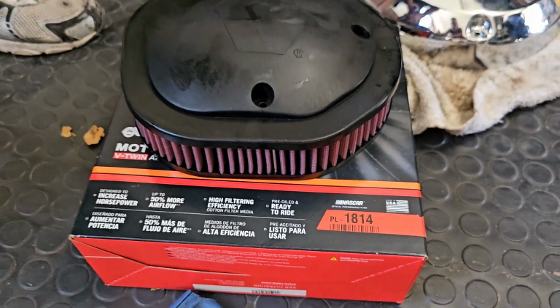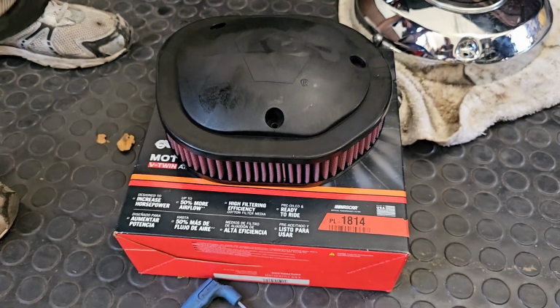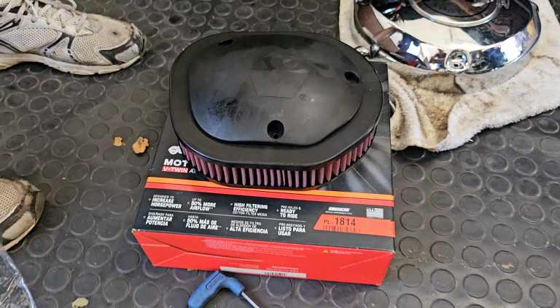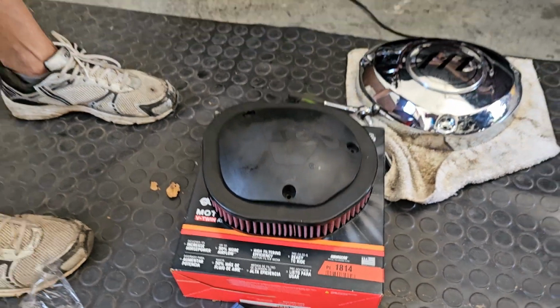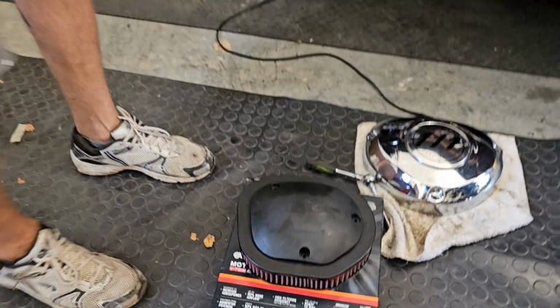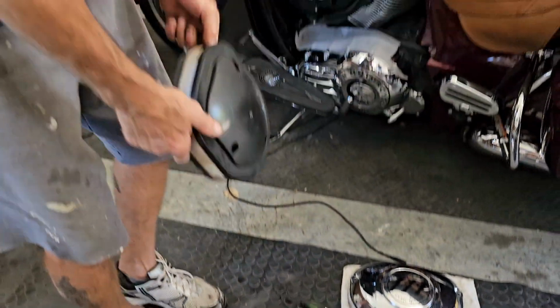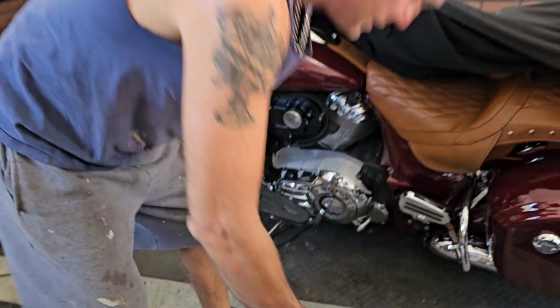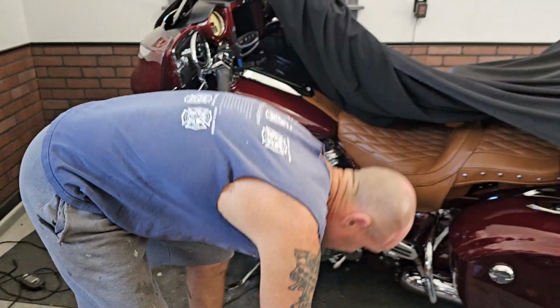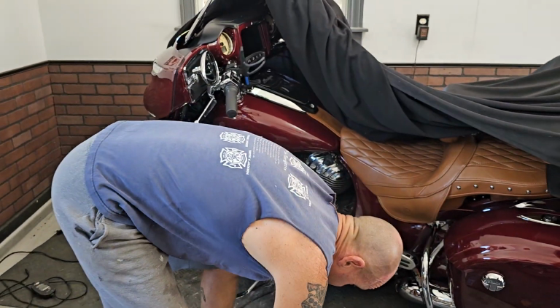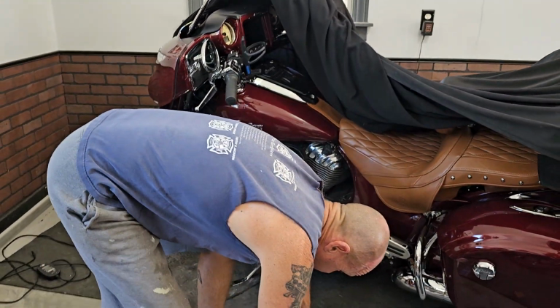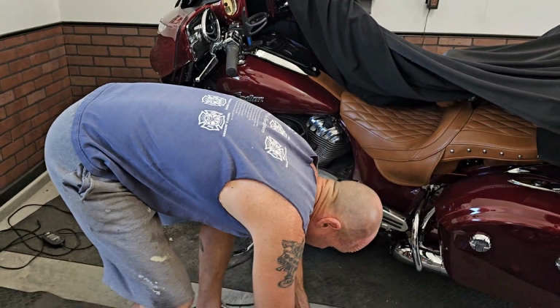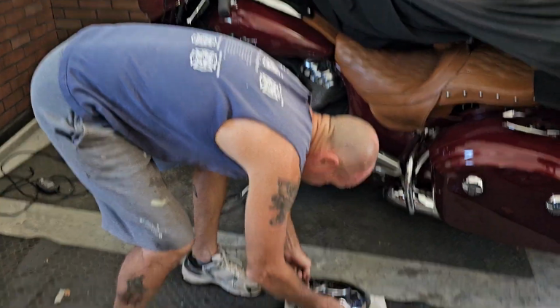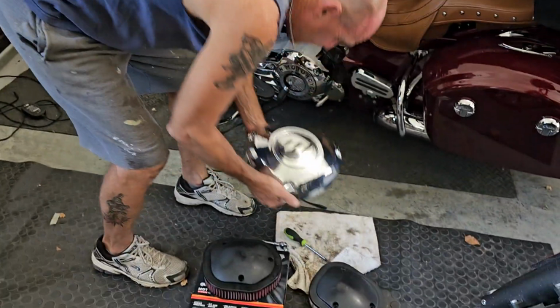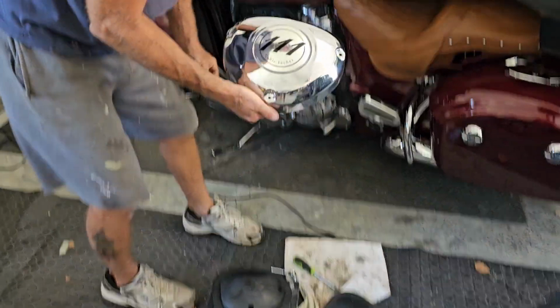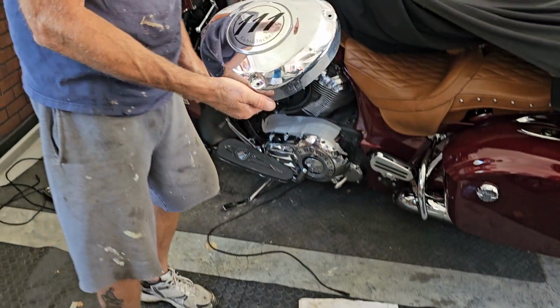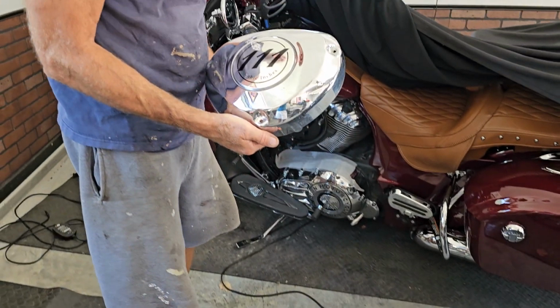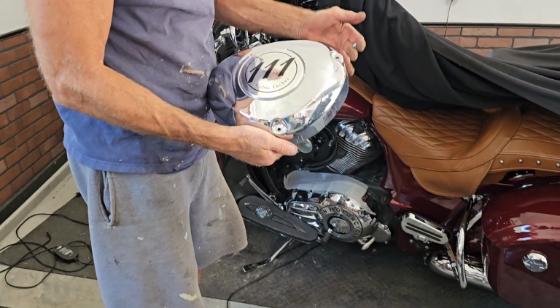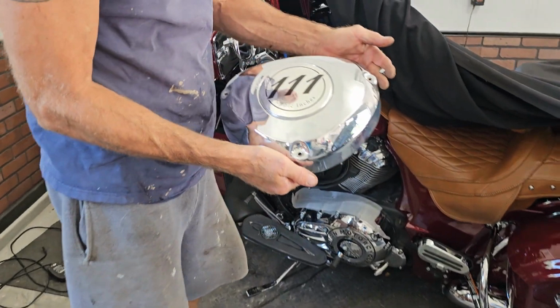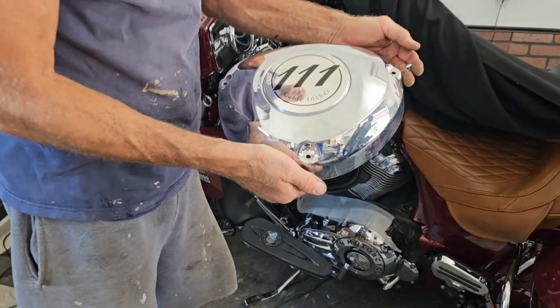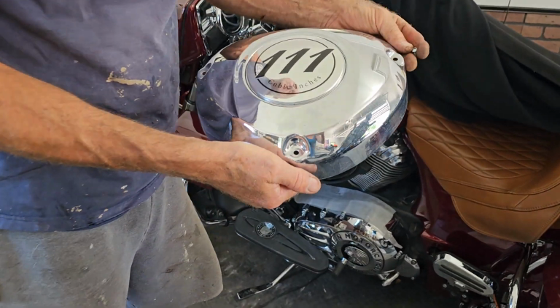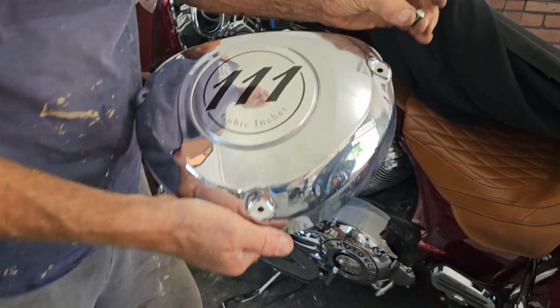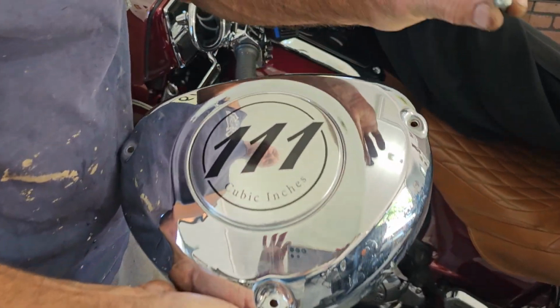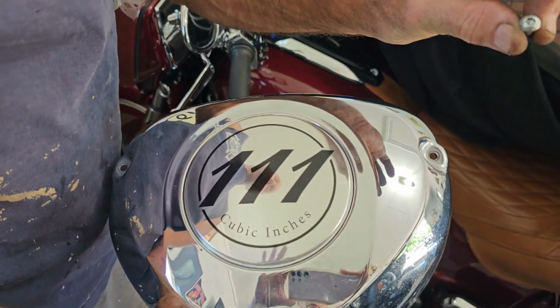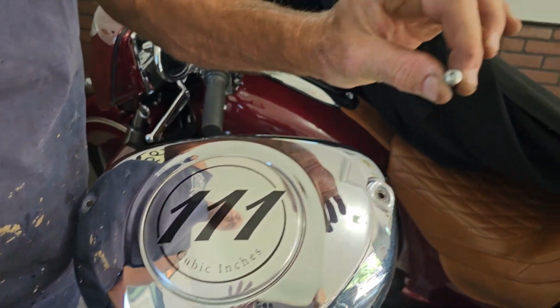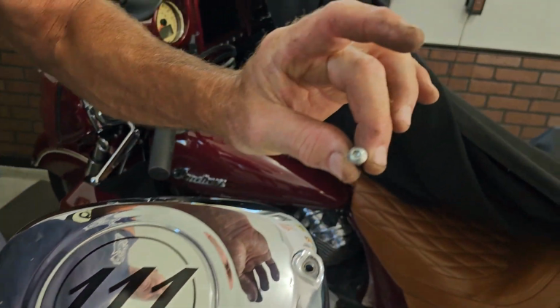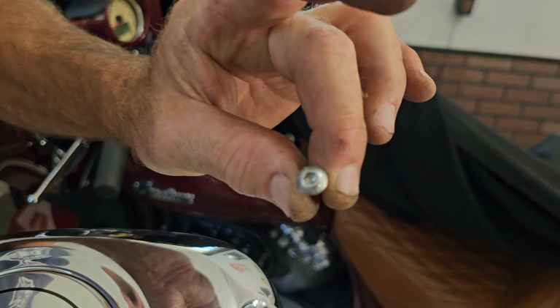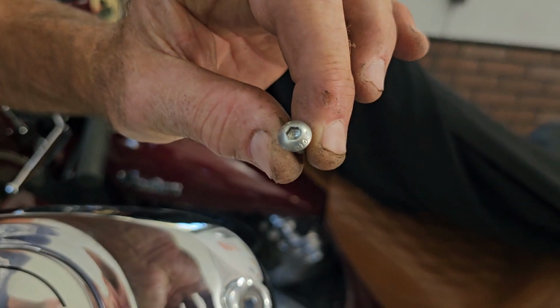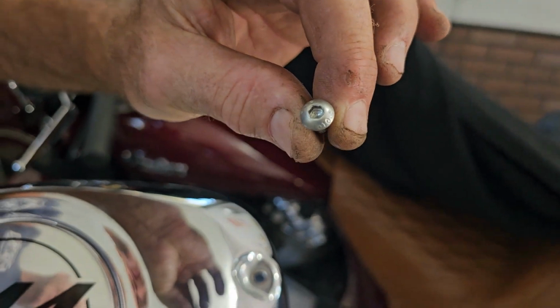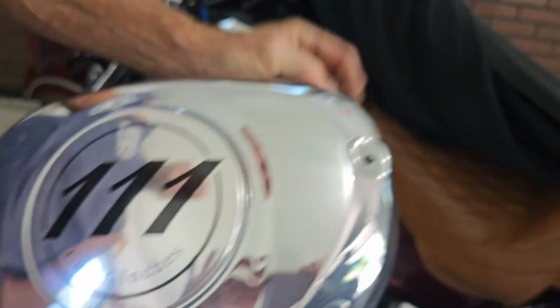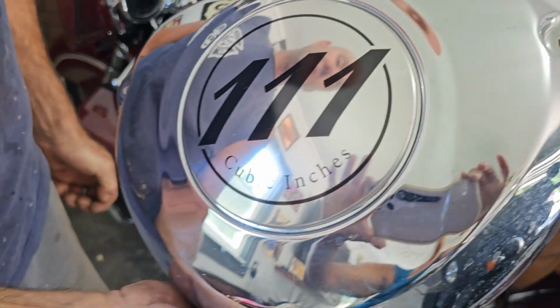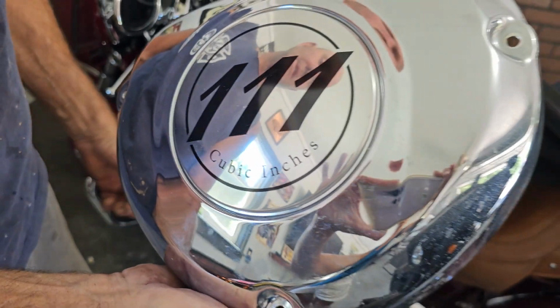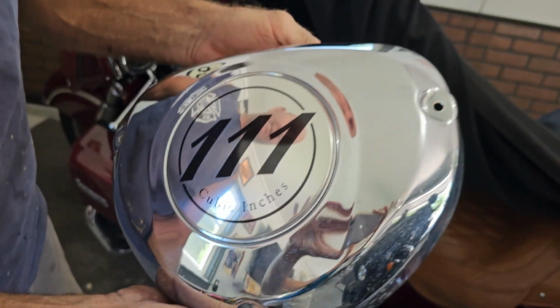It comes pre-oiled and all I have to do is take off the outside cover. There are three bolts — this is what they look like, four millimeter — pop them off, three of them.